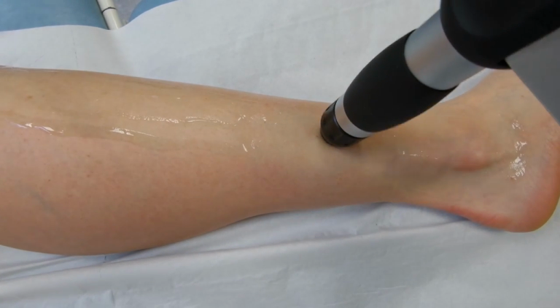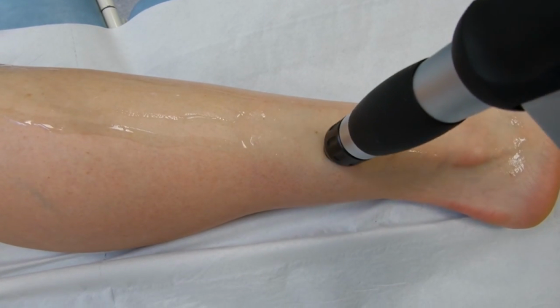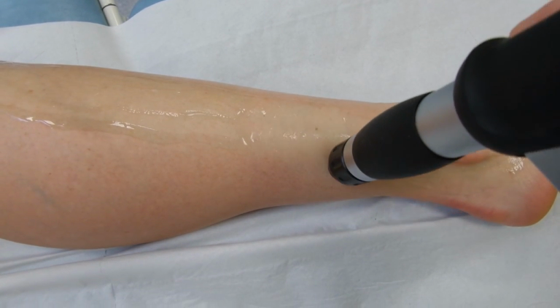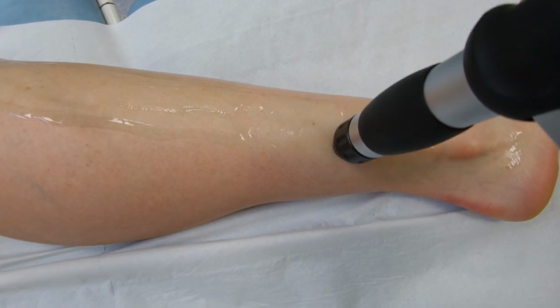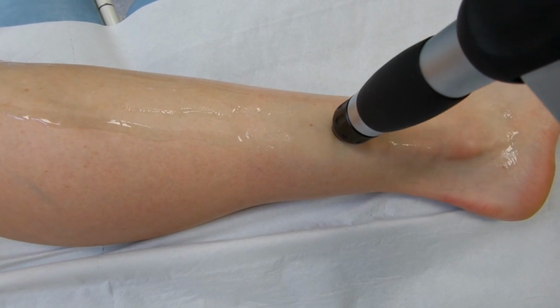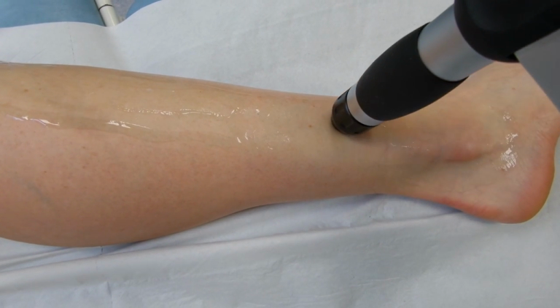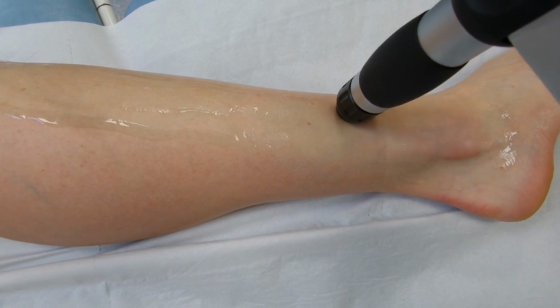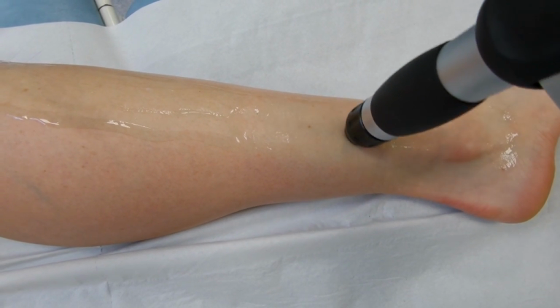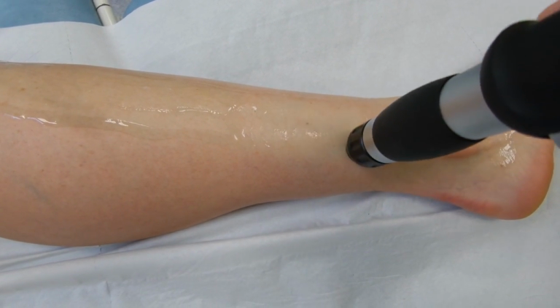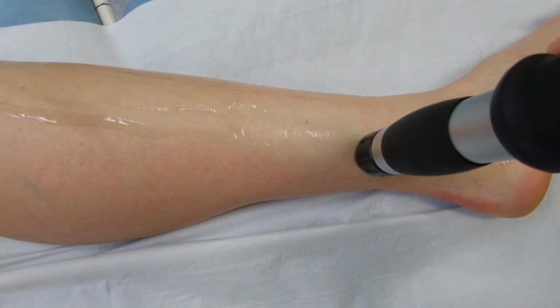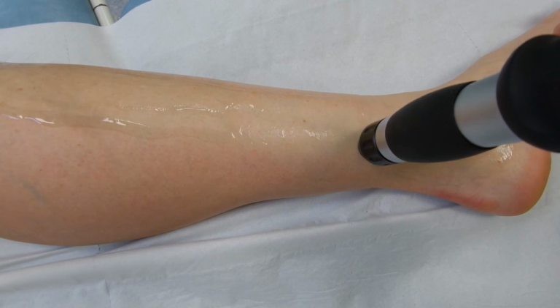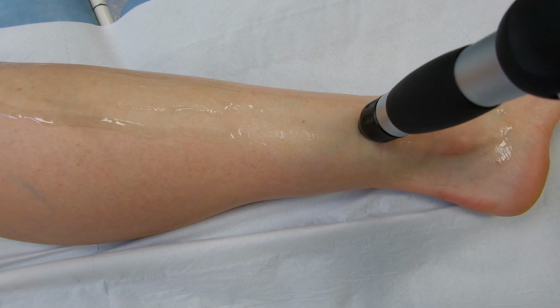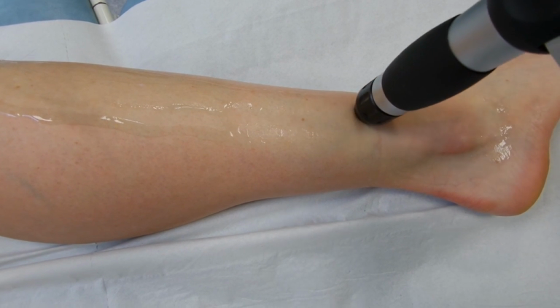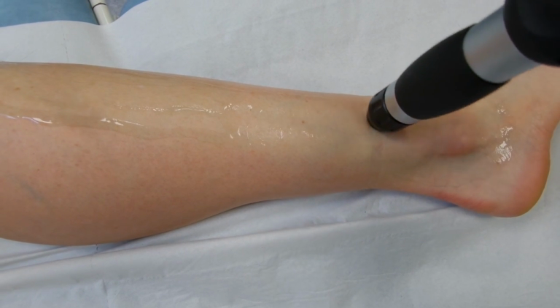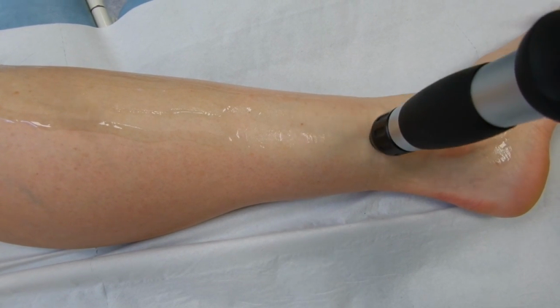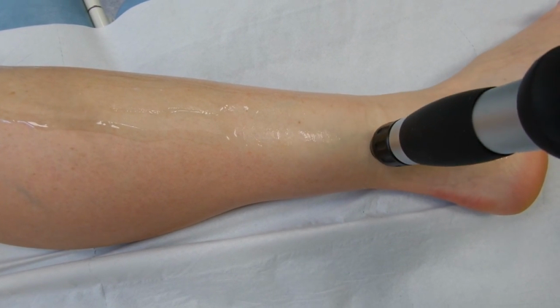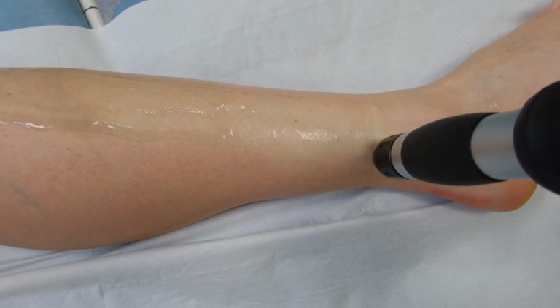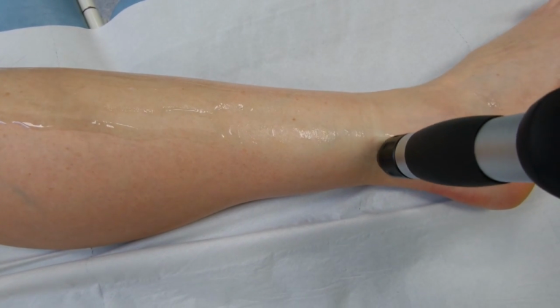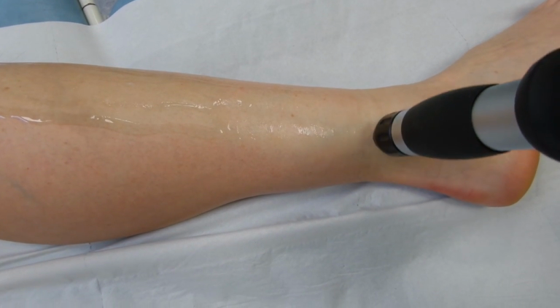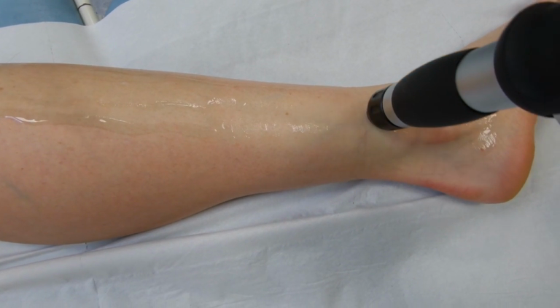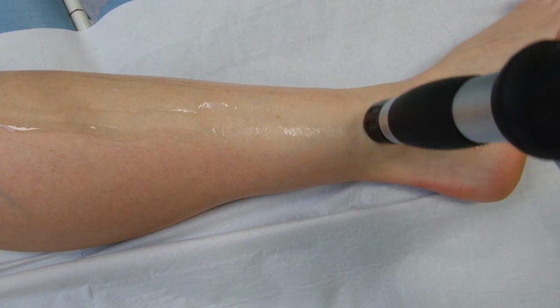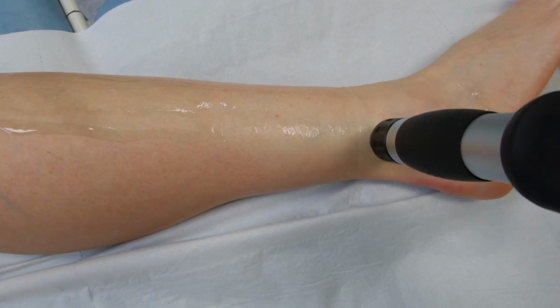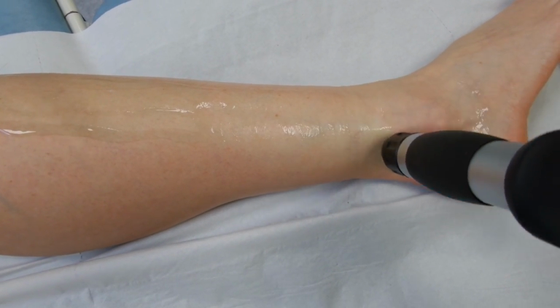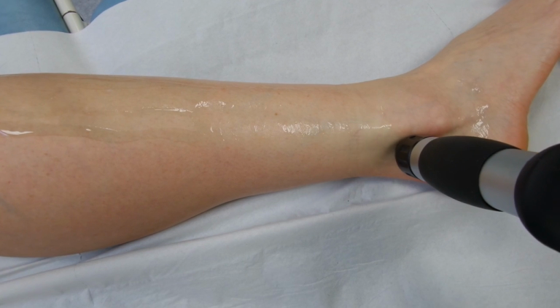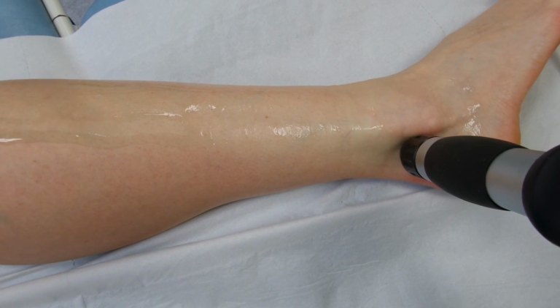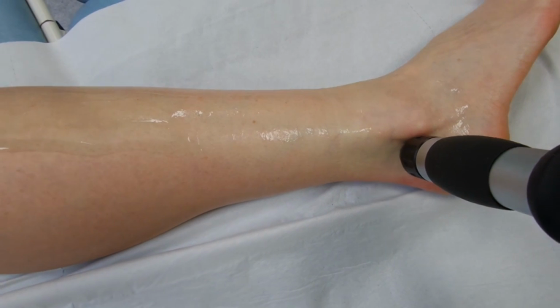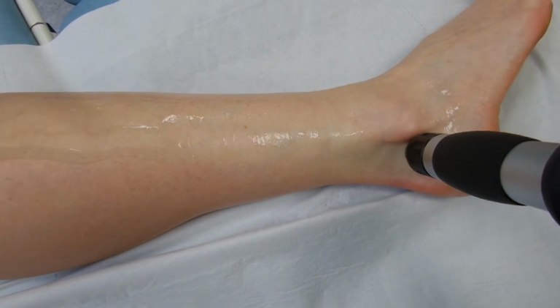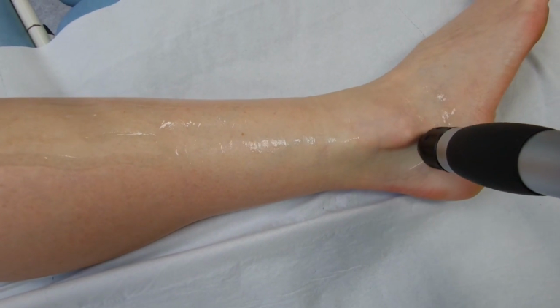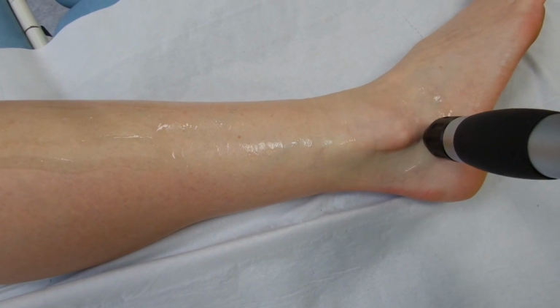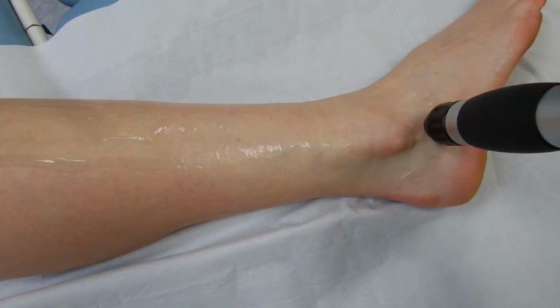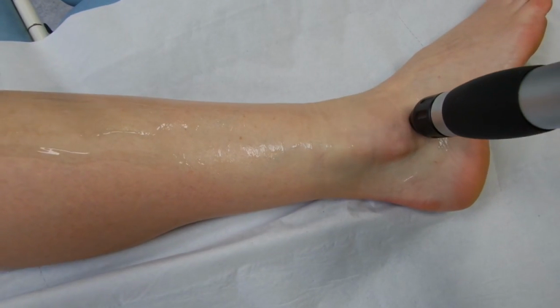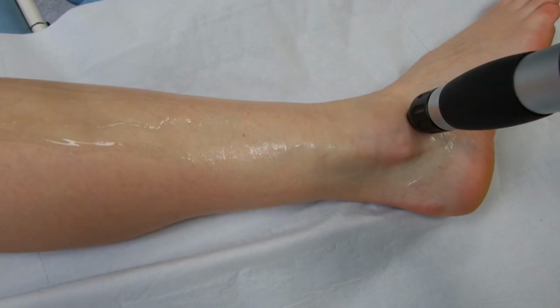We seem to have got a bit of swelling. We're just going to see if we can increase the healing process, increase the rate of substance P. Back around the malleolus.